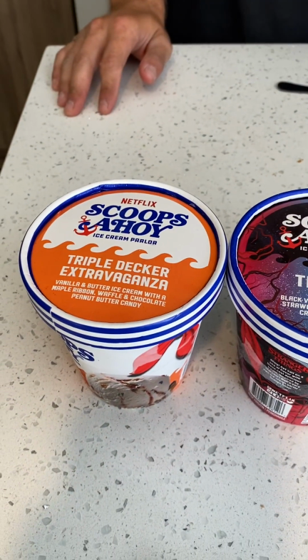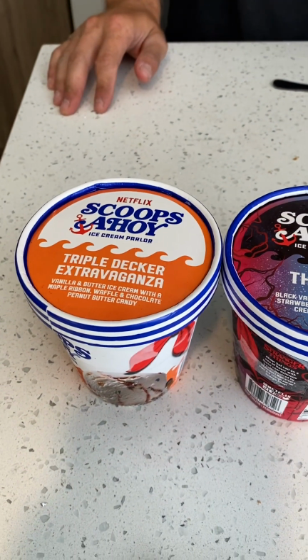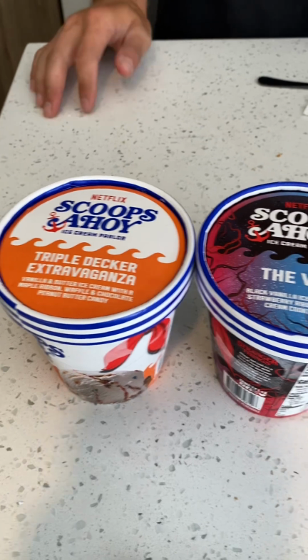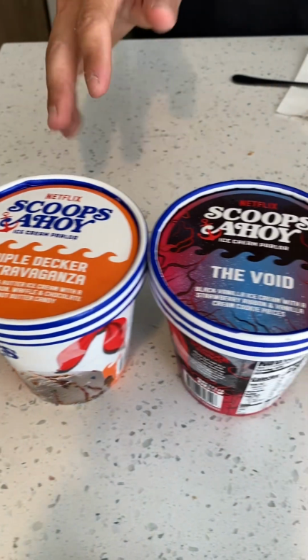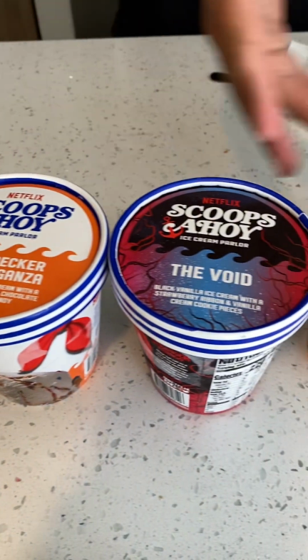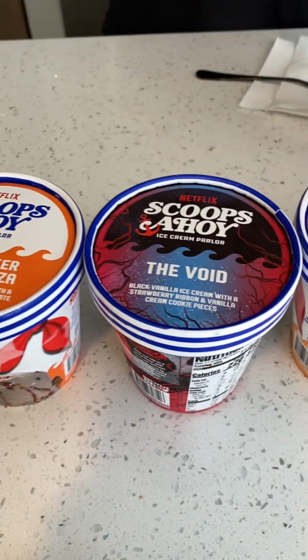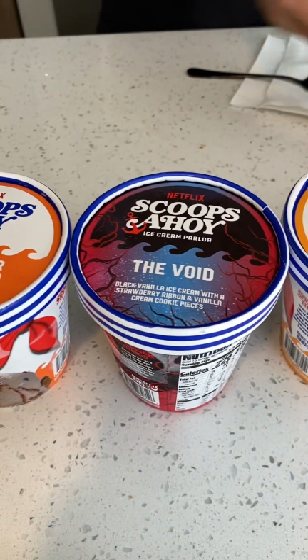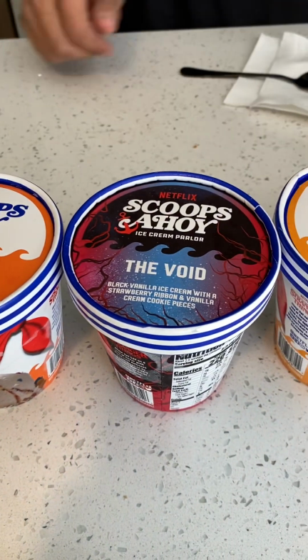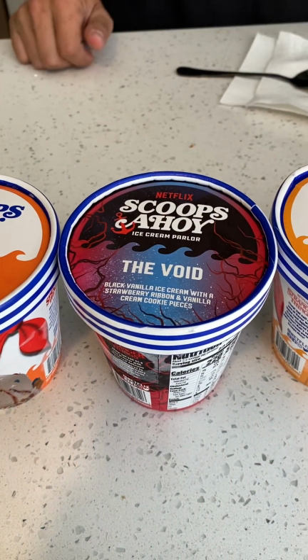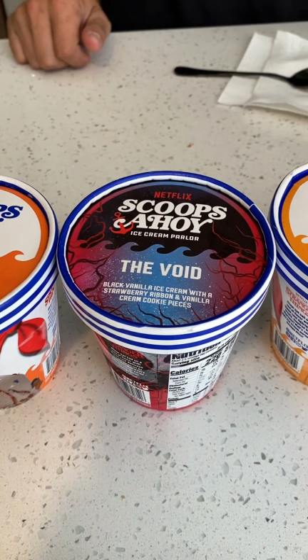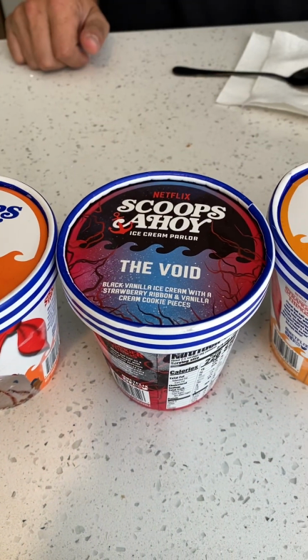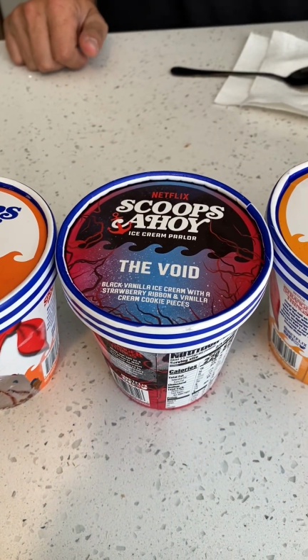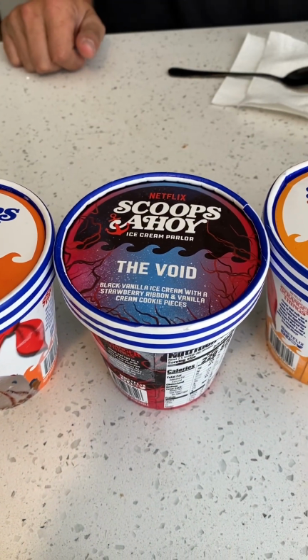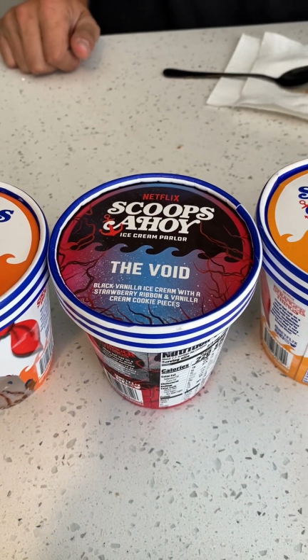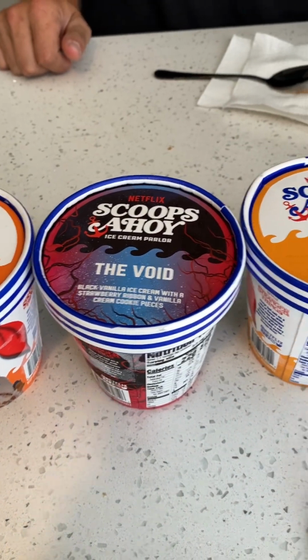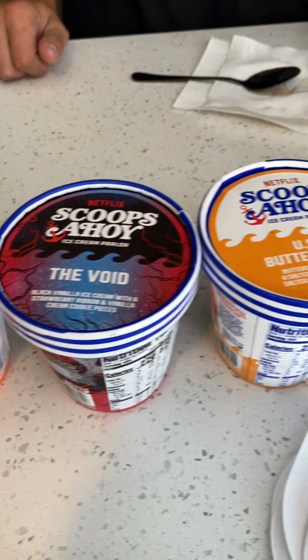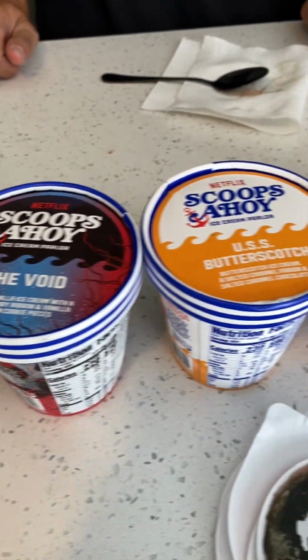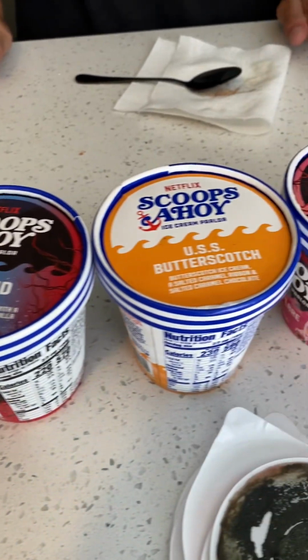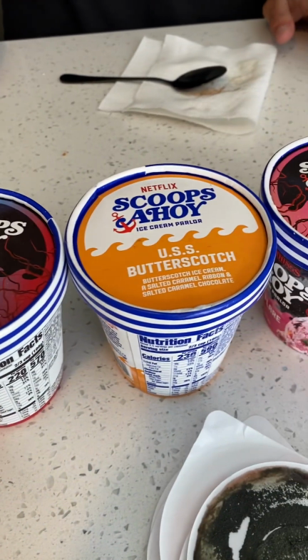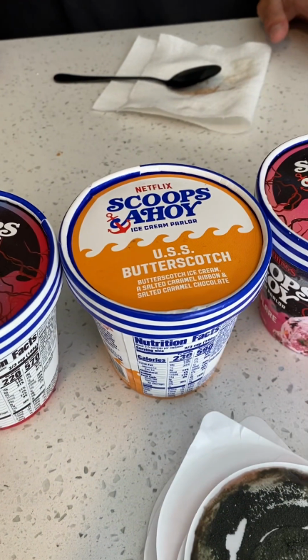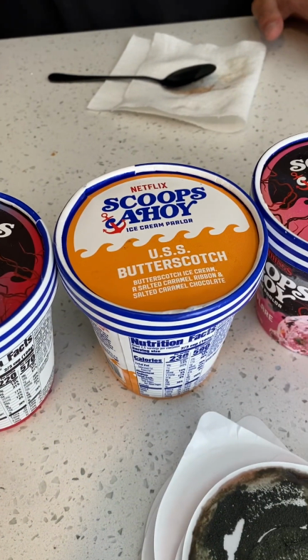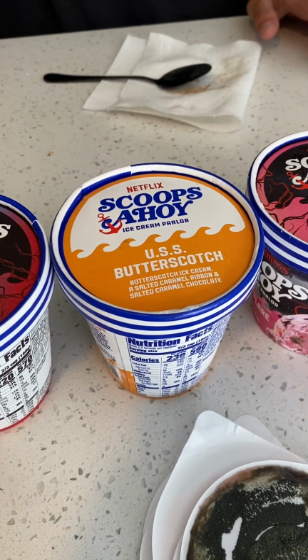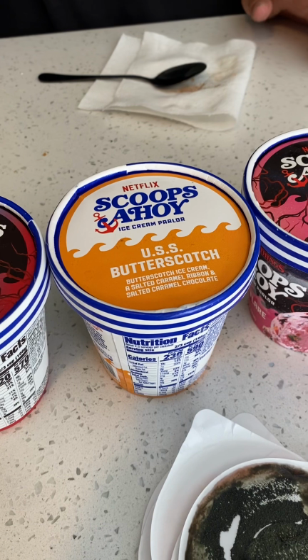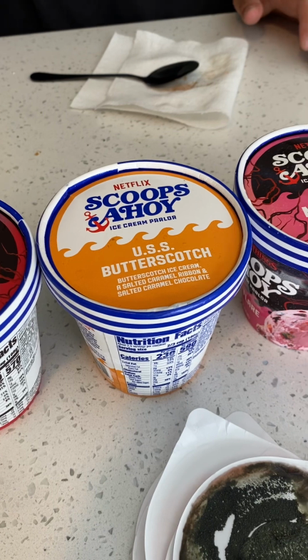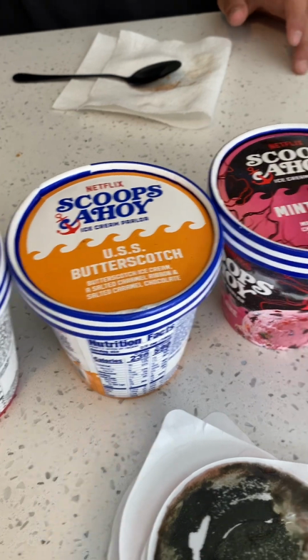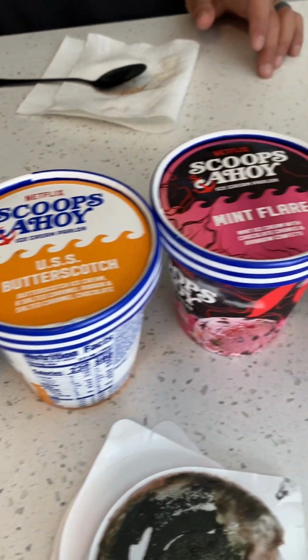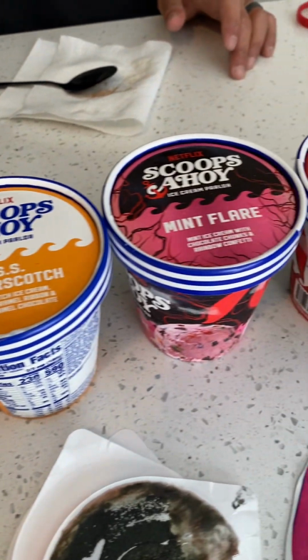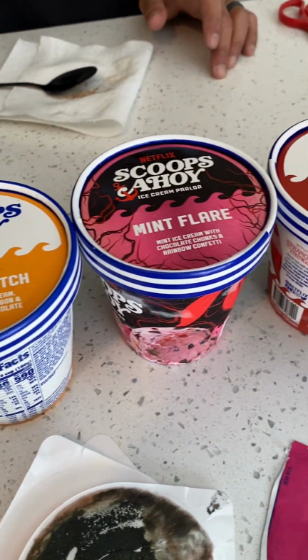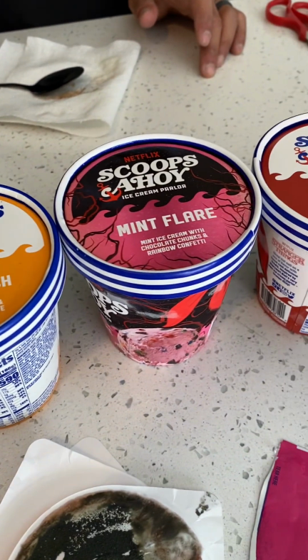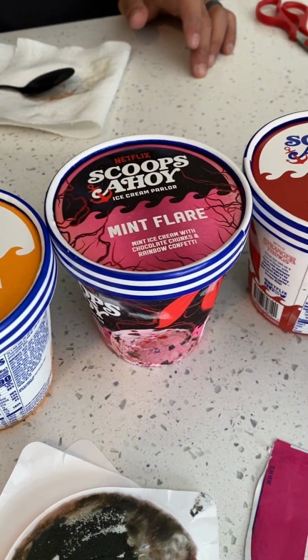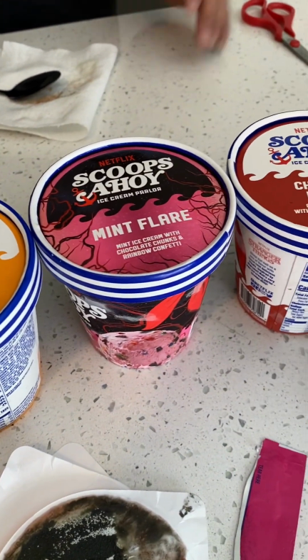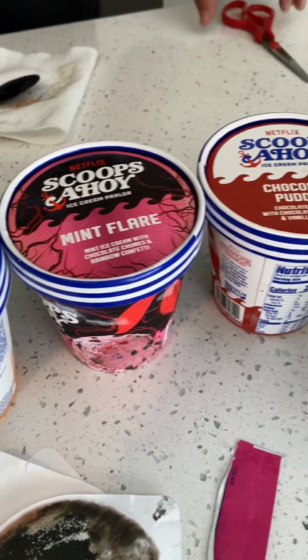This is our order of ice cream. I hope y'all enjoyed the video. I hope to see y'all again. Thank y'all for tuning in.